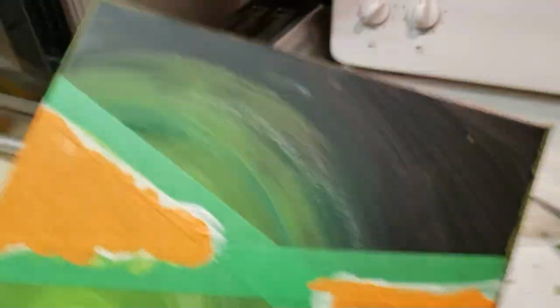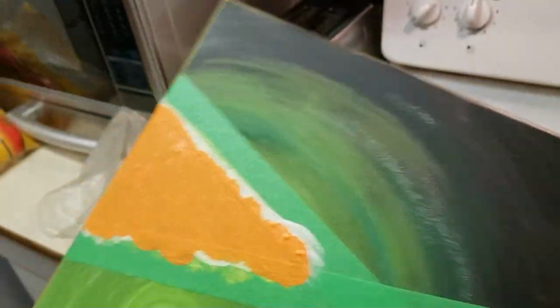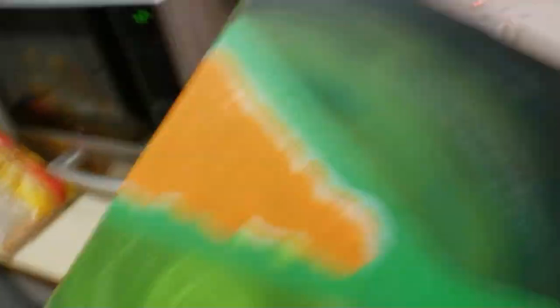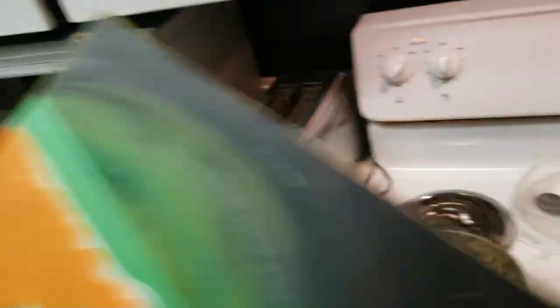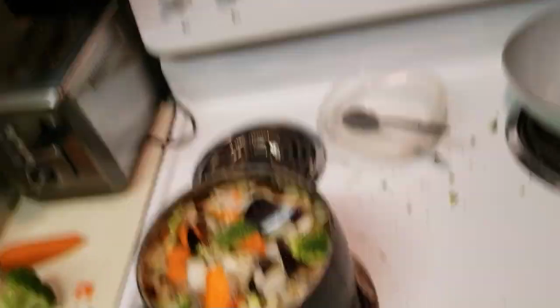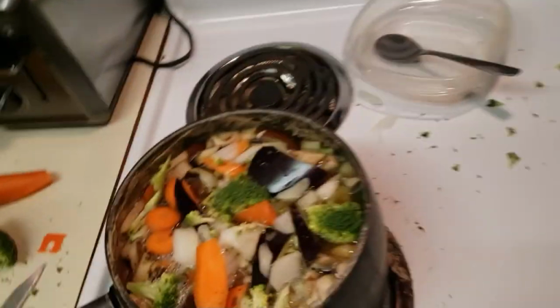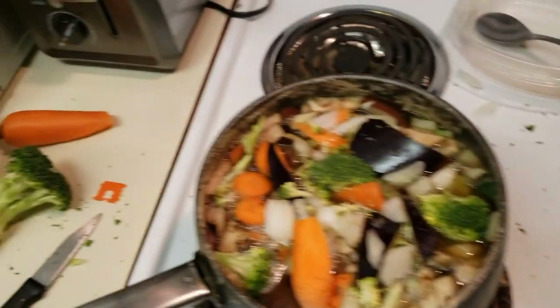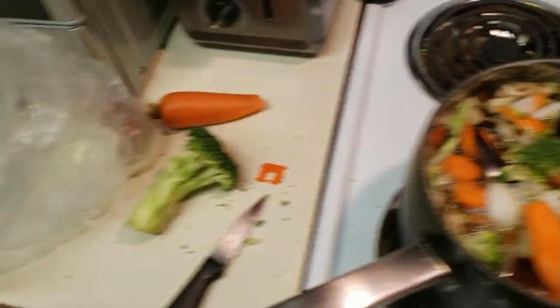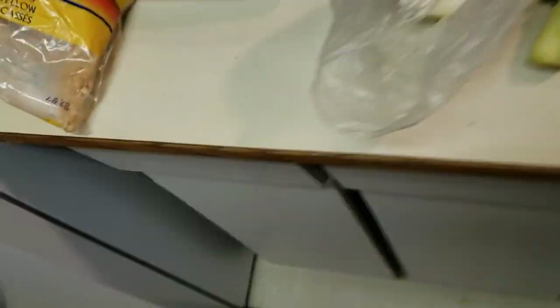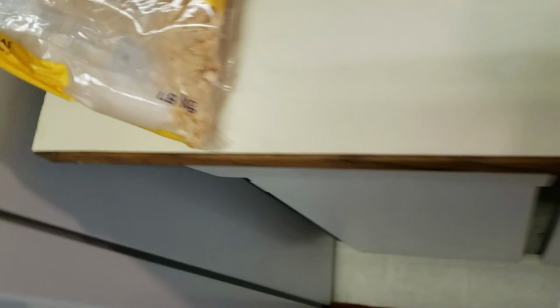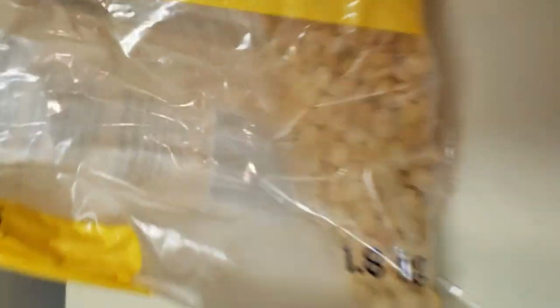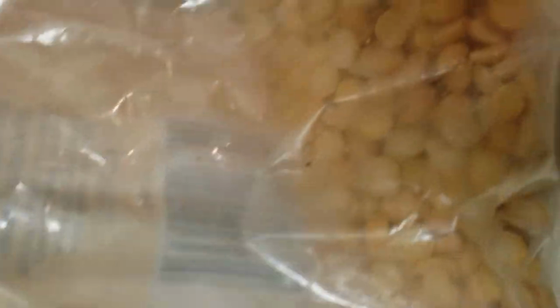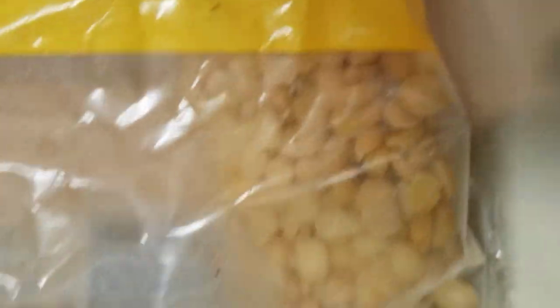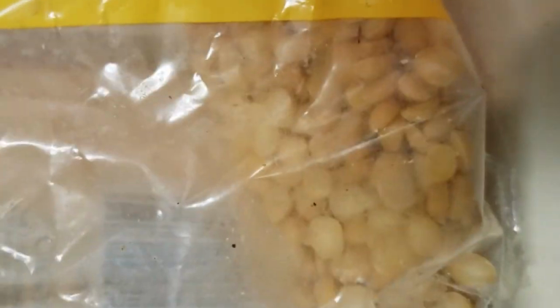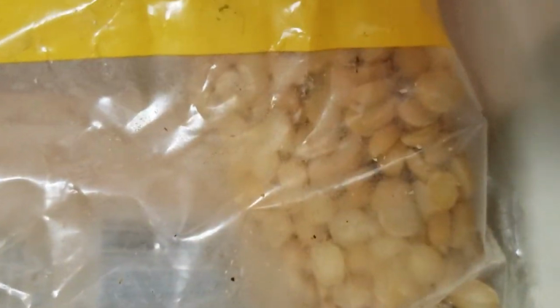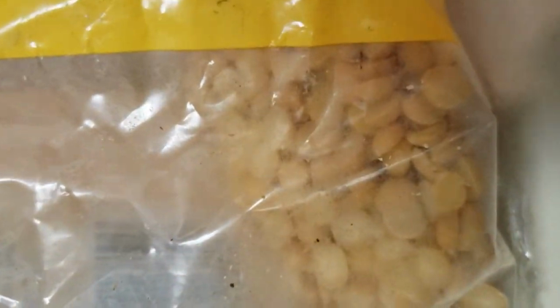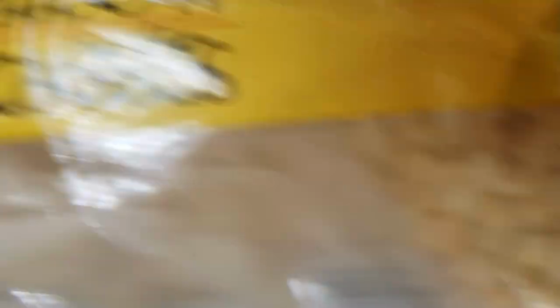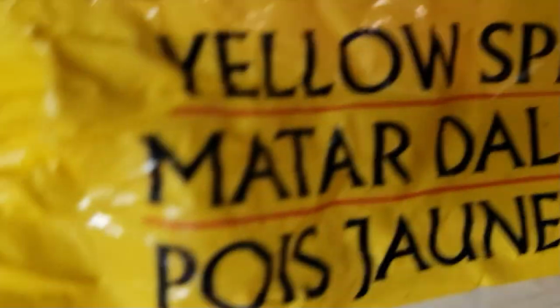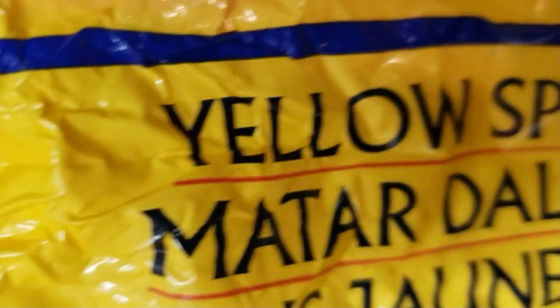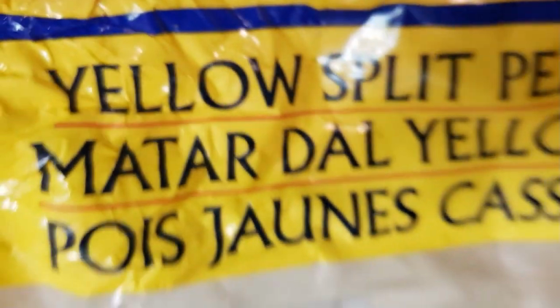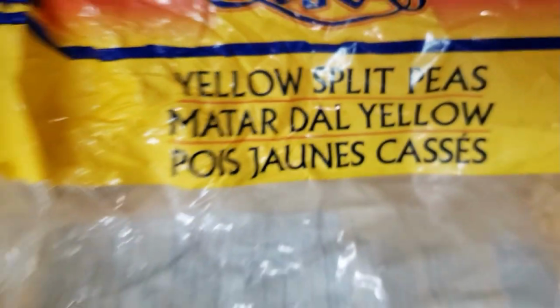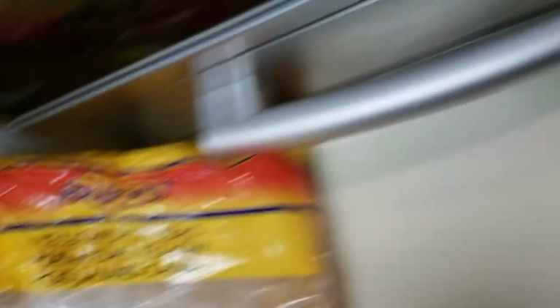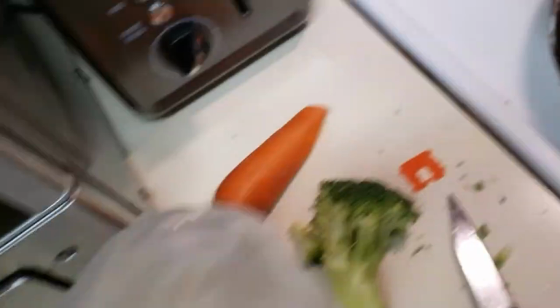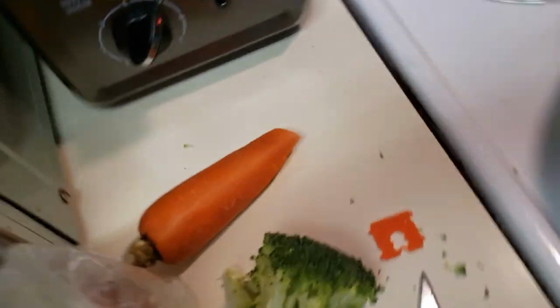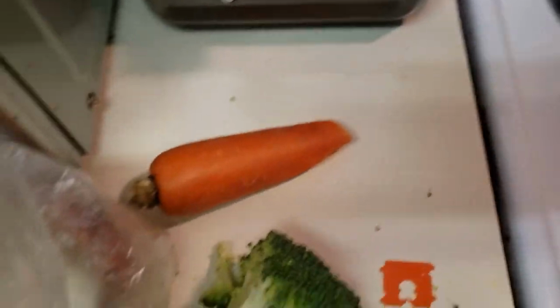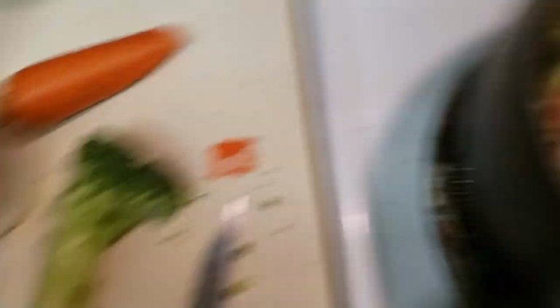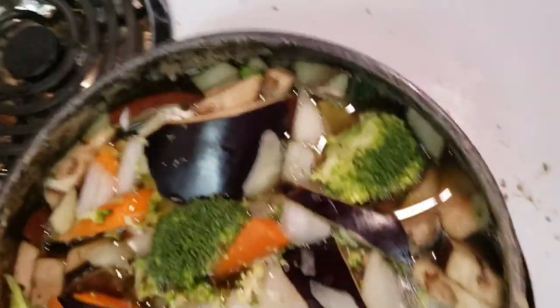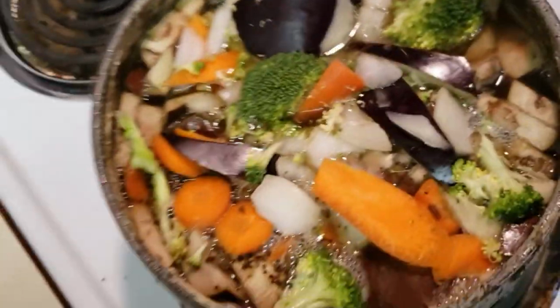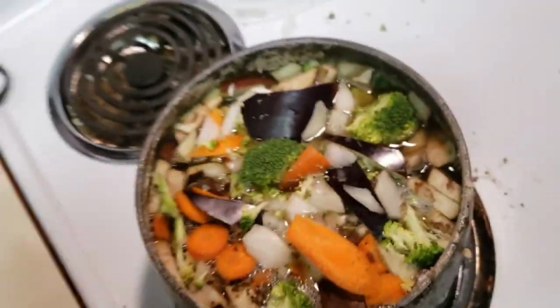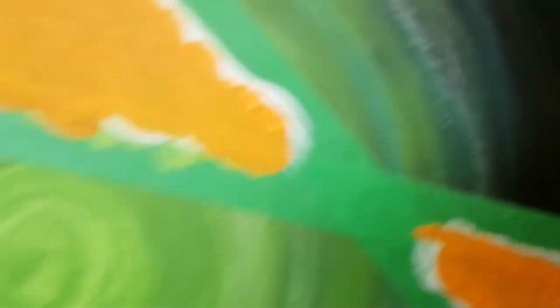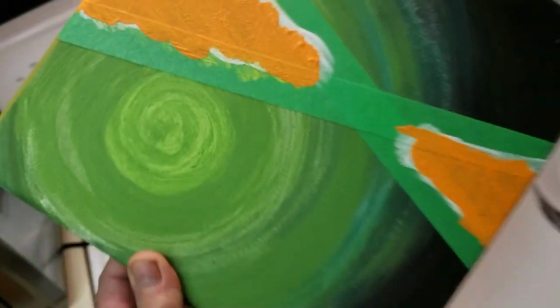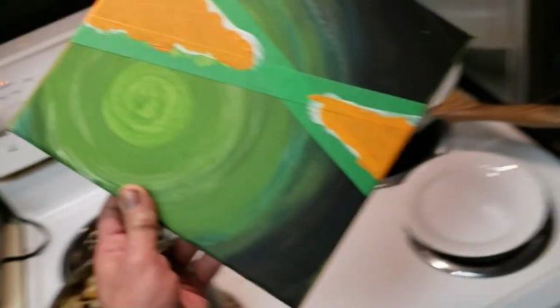It's really cool. It's got a lot of those peas inside of here — it's just the French-Canadian yellow split ones that it says right there. There's carrots as well, and onions and stuff. It's going to taste really nice.